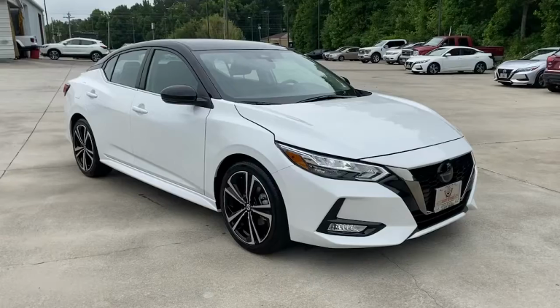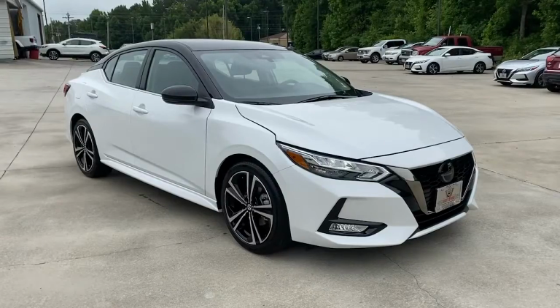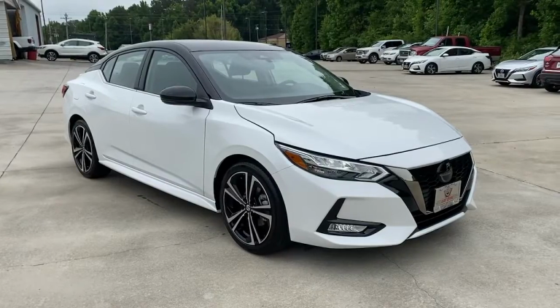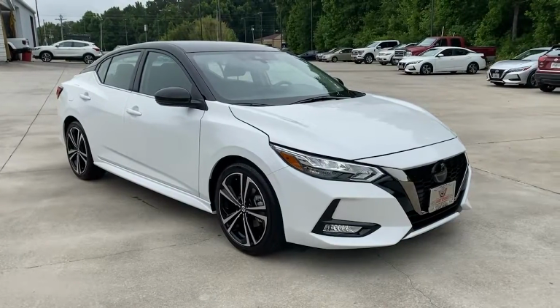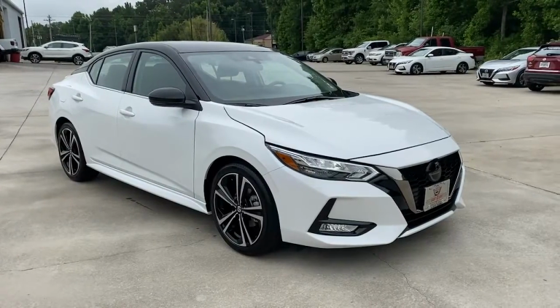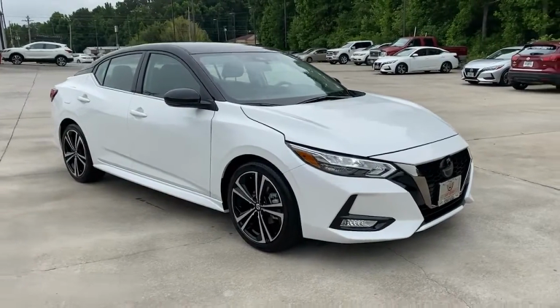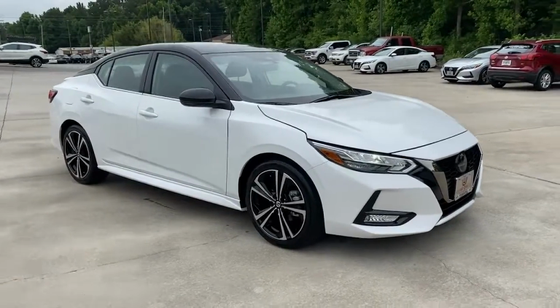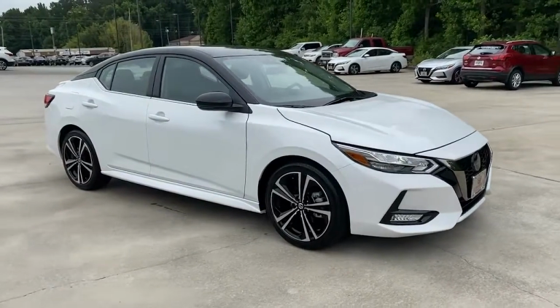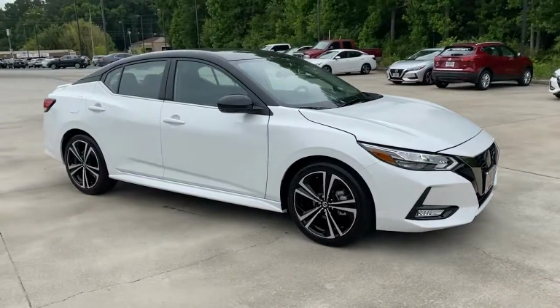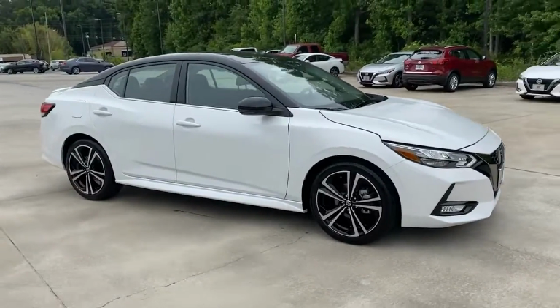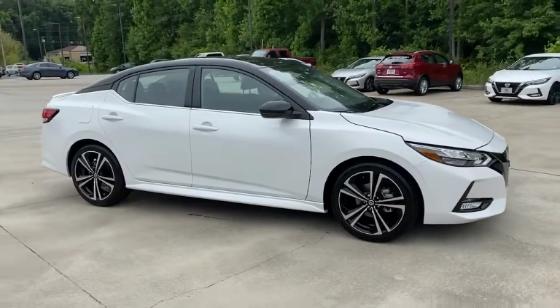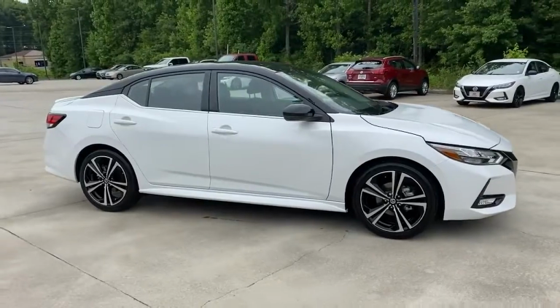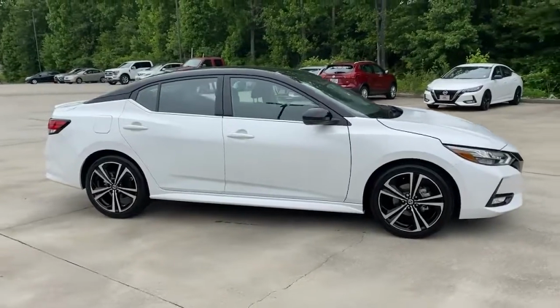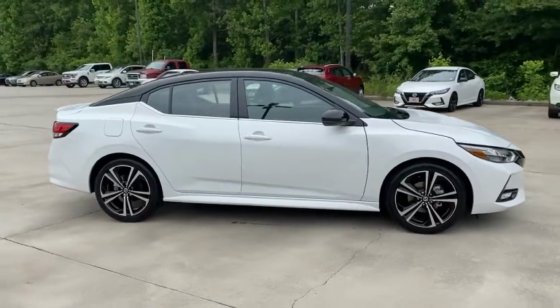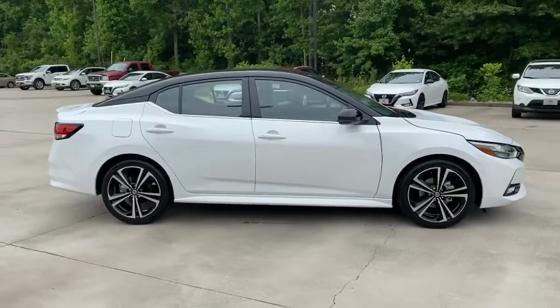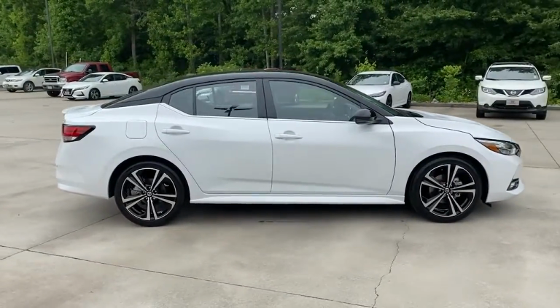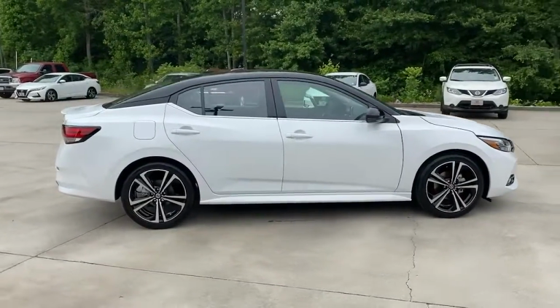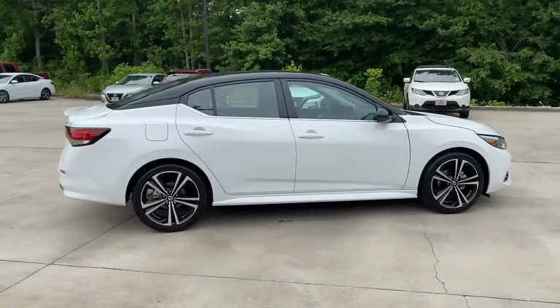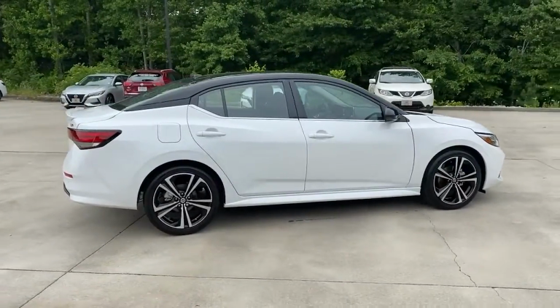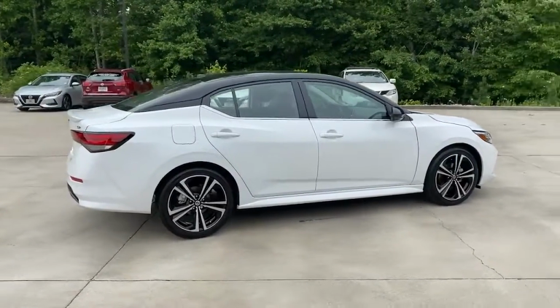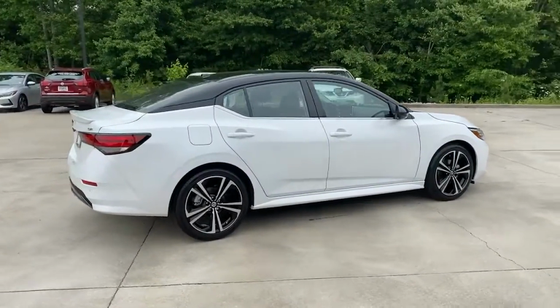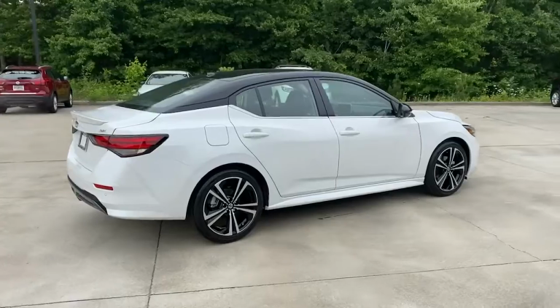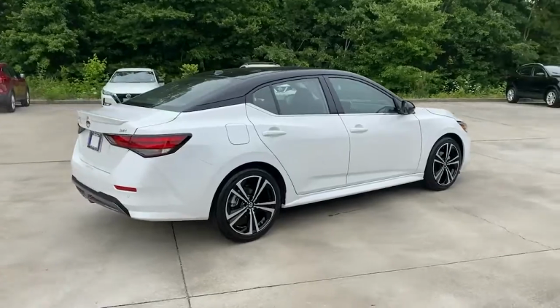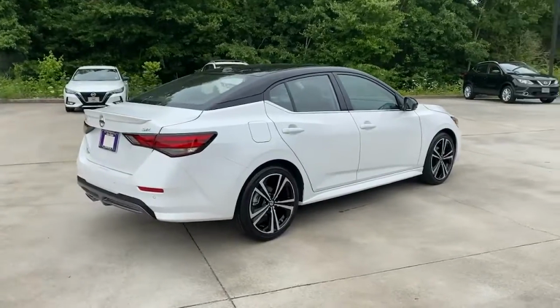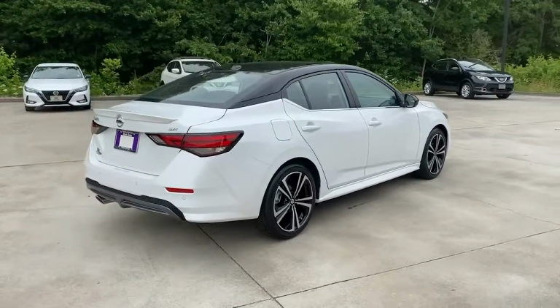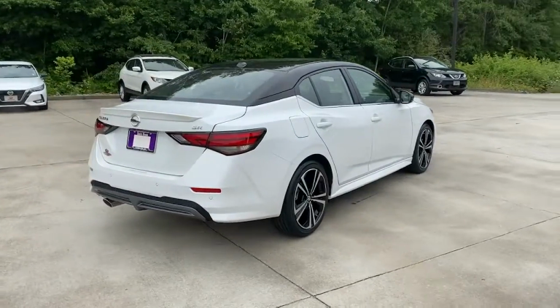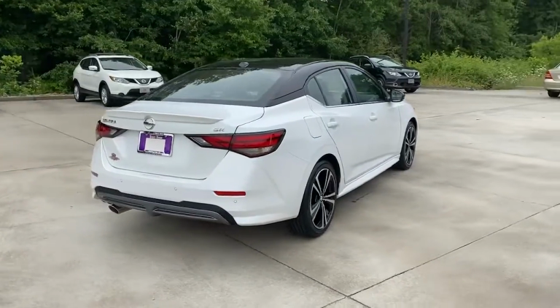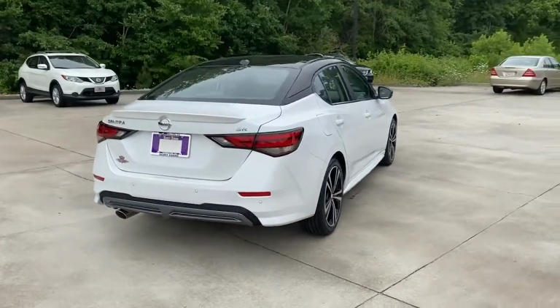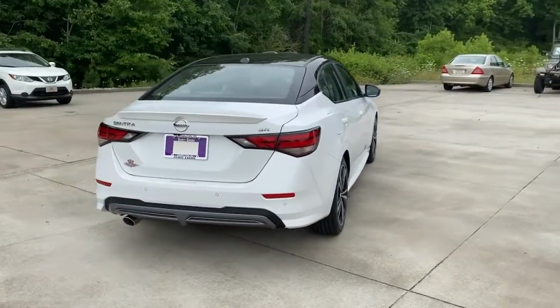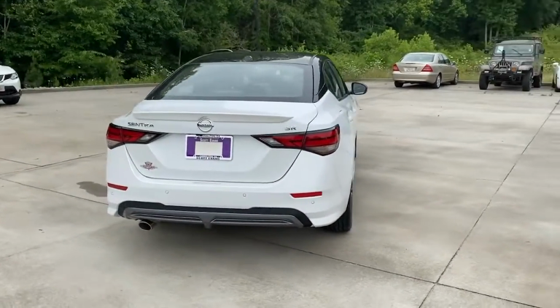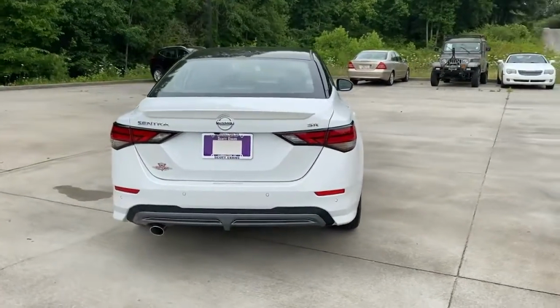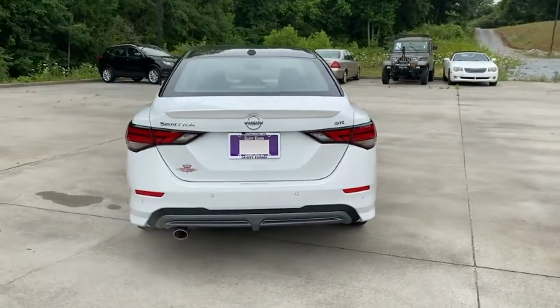Here is a wonderful 2022 Nissan Sentra. With less than 5,000 miles on the odometer, this vehicle provides excellent value. Comfort, convenience, safety and fun are all yours in the sleek and spirited Sentra.